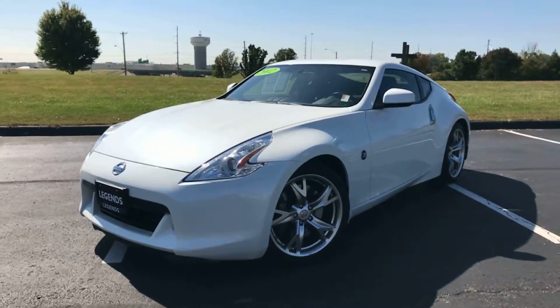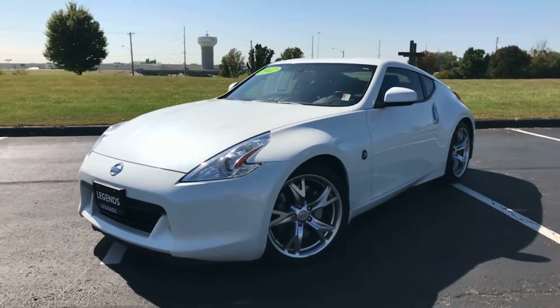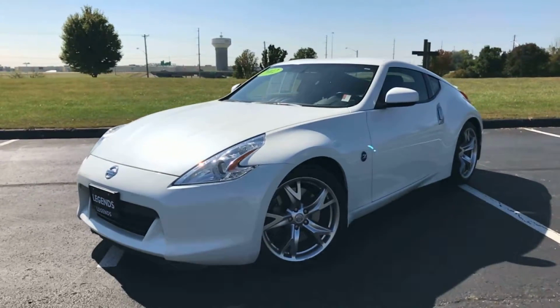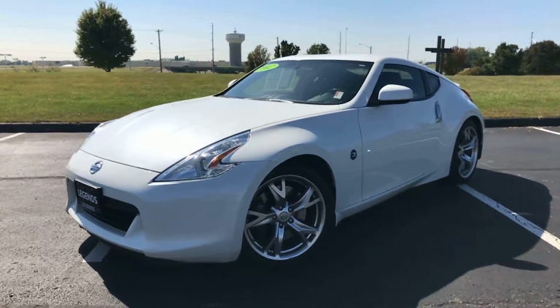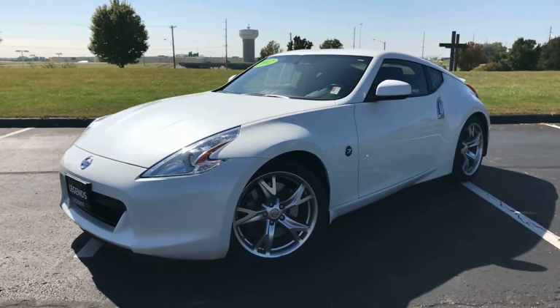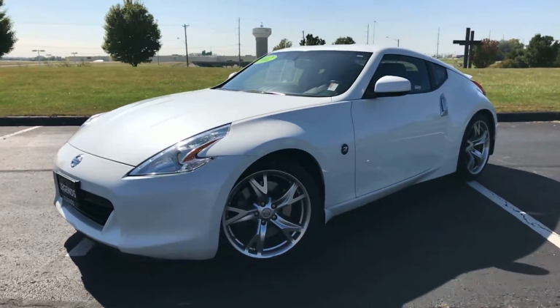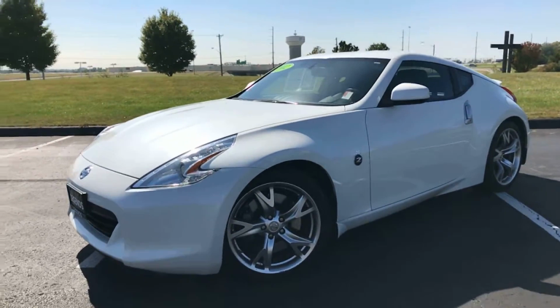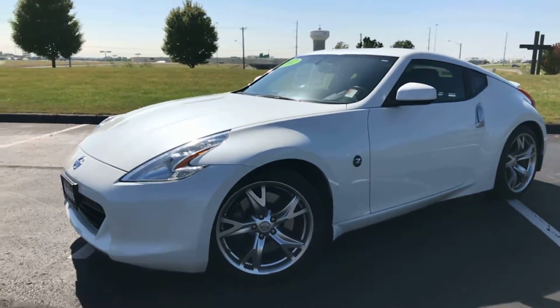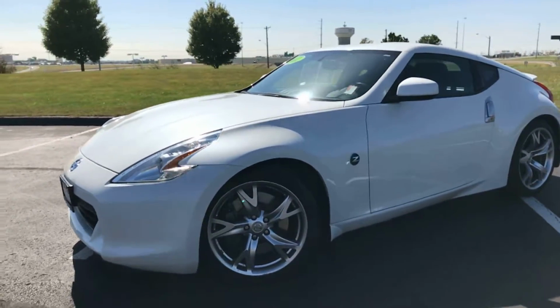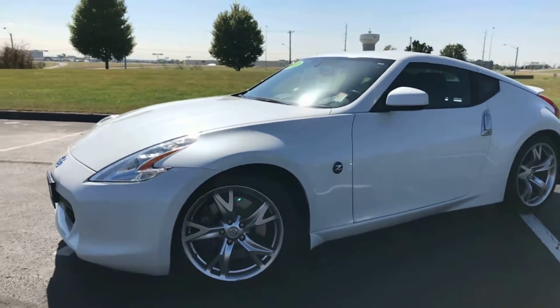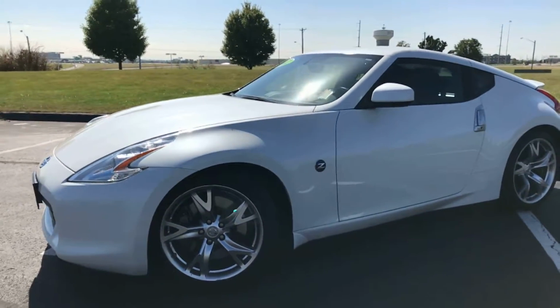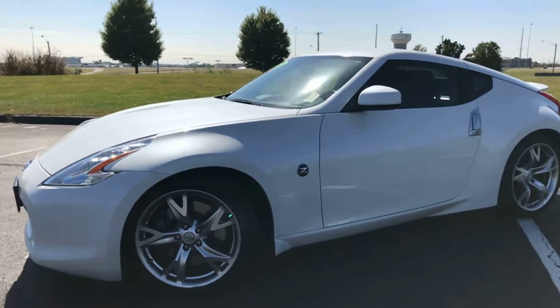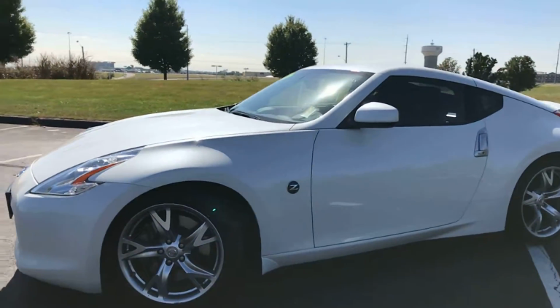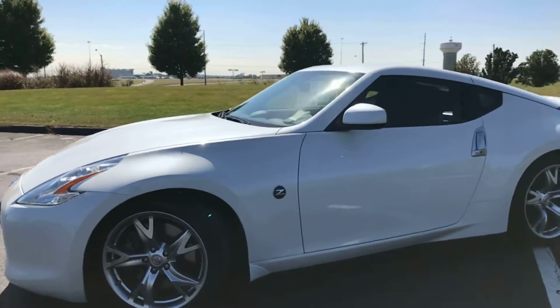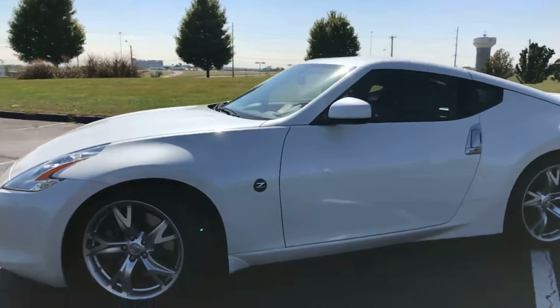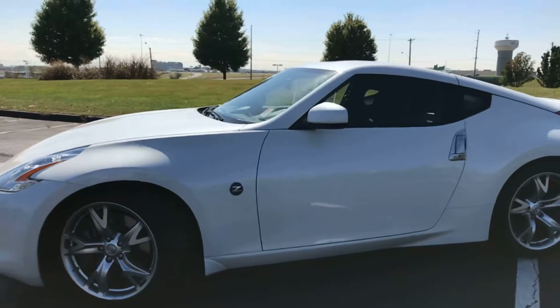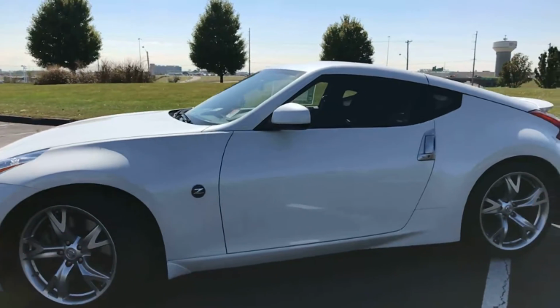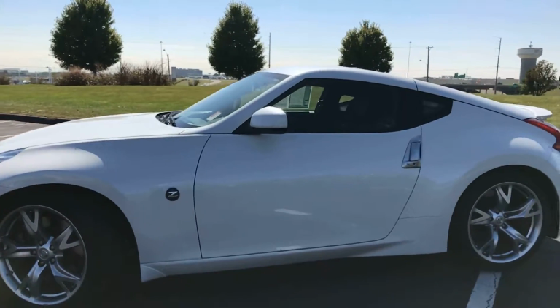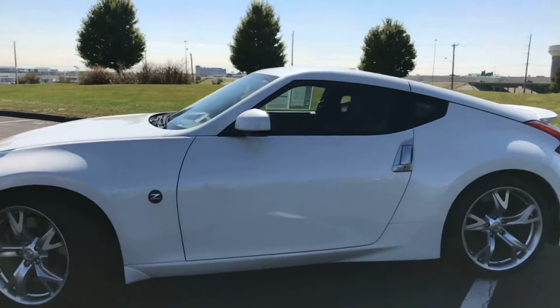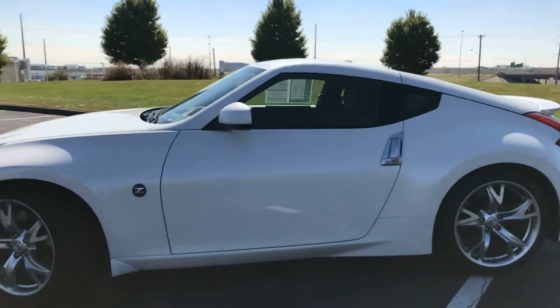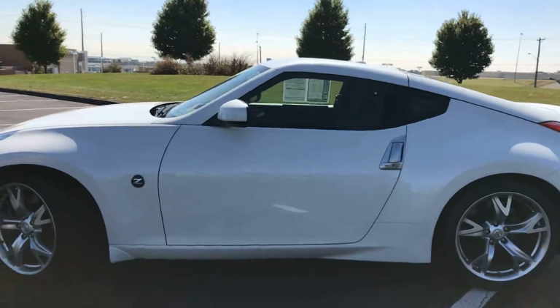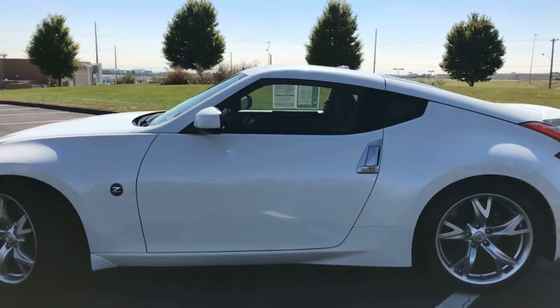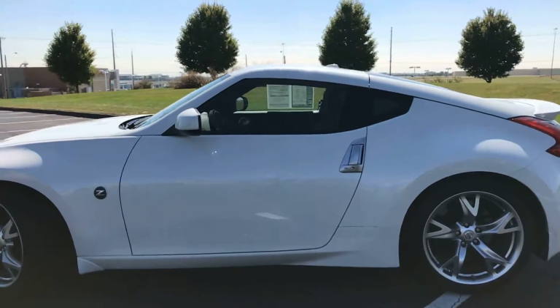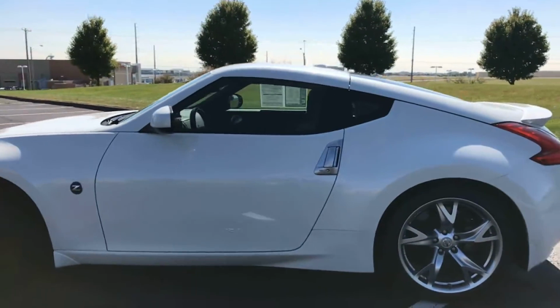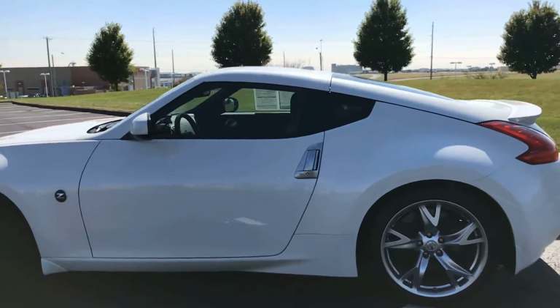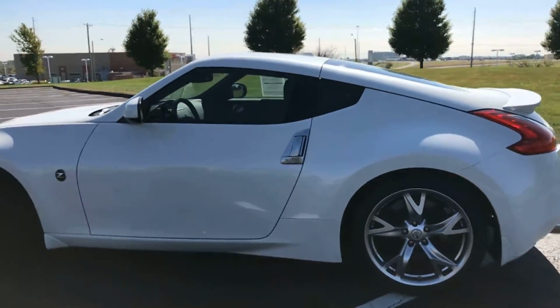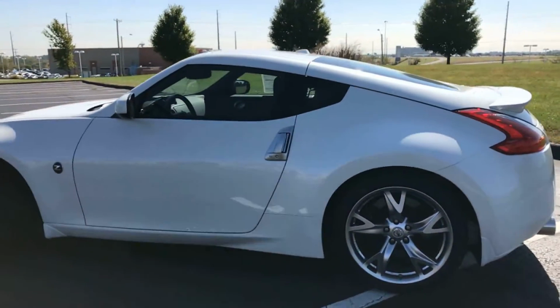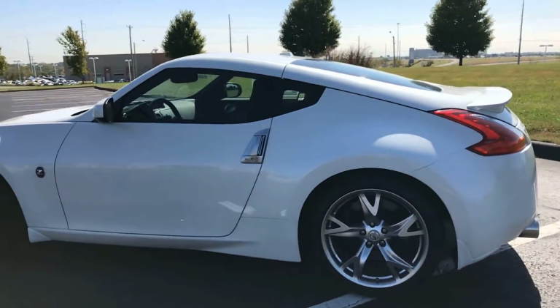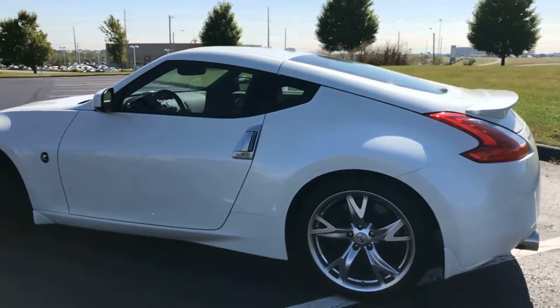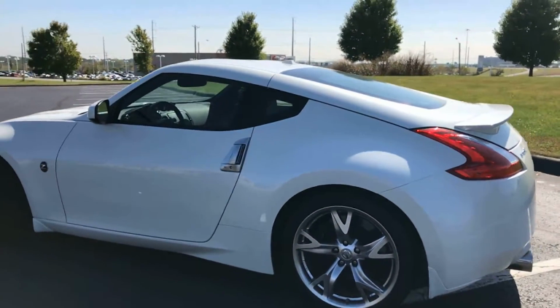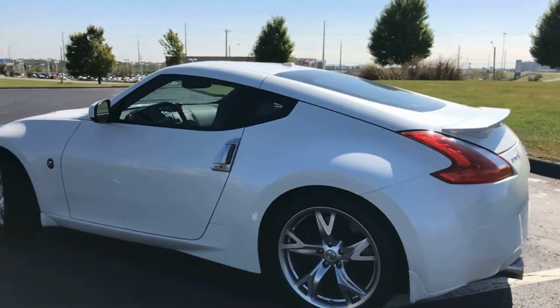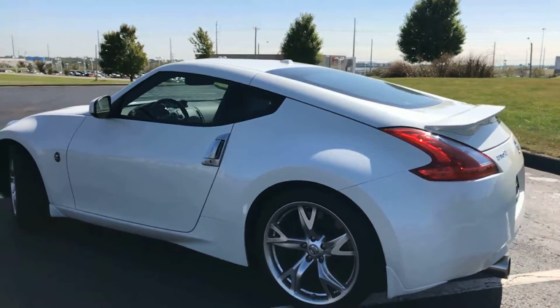Hey guys, here's another vehicle to add to our pre-owned inventory at Legends Toyota of Kansas City. This is a very nice 2012 Nissan 370Z.